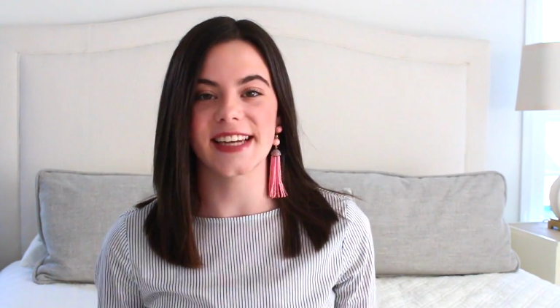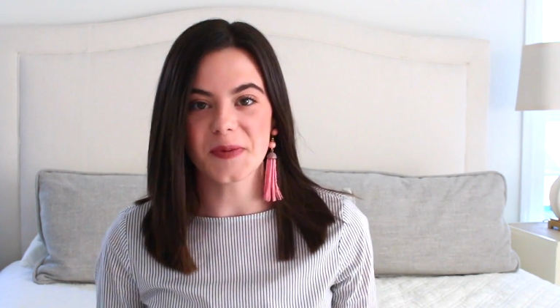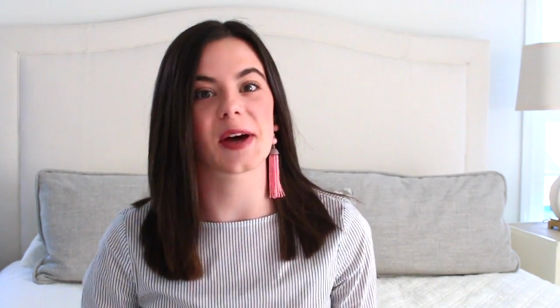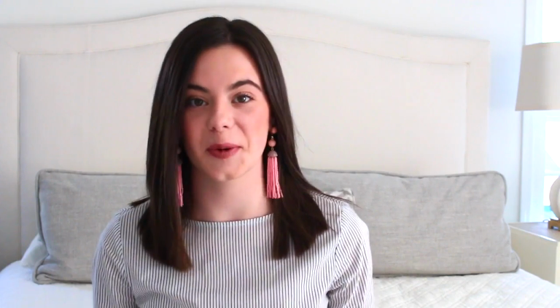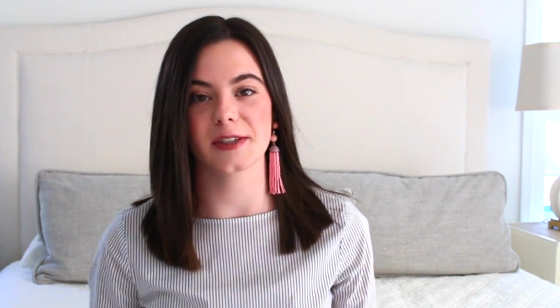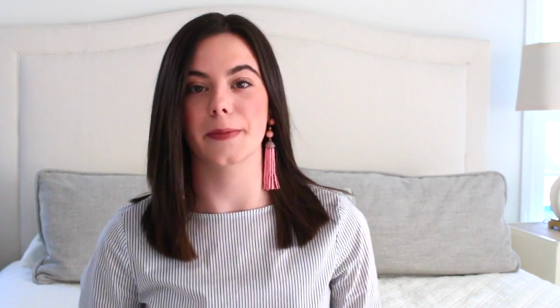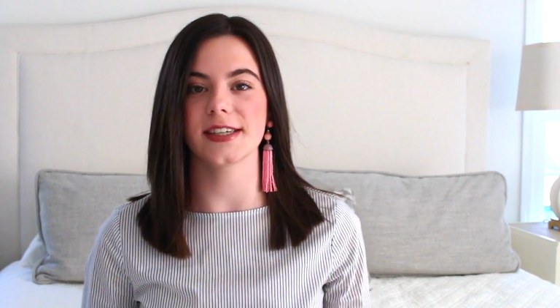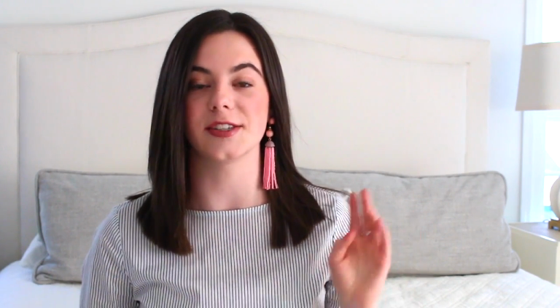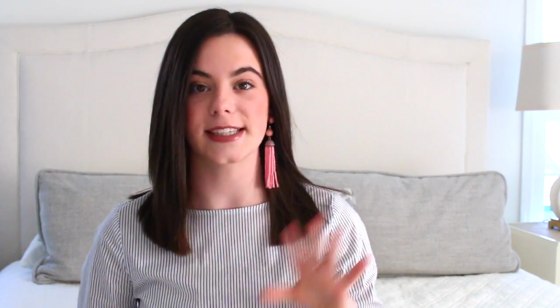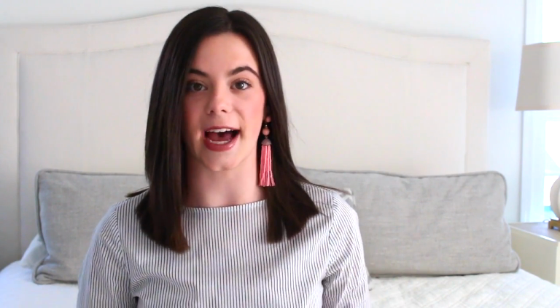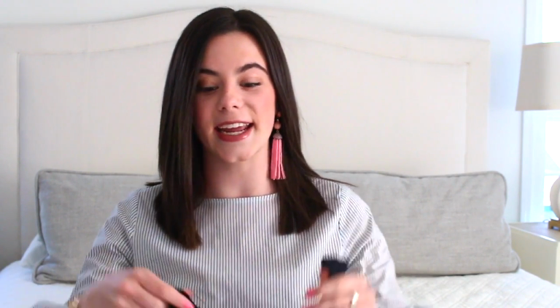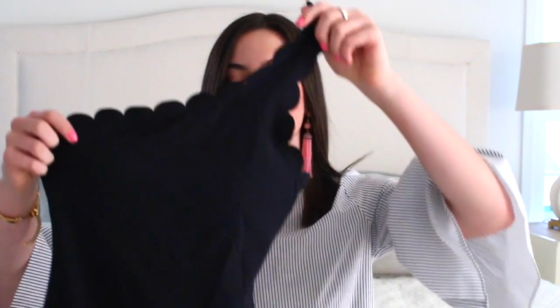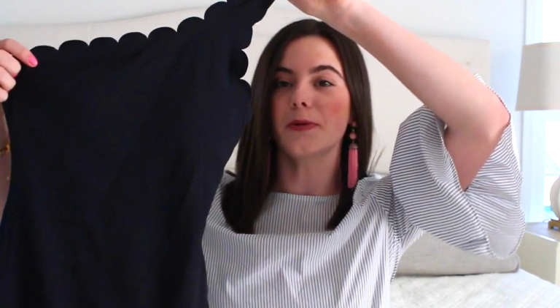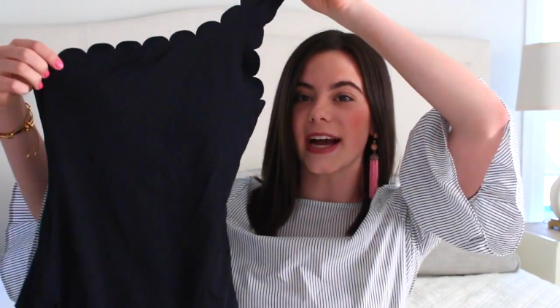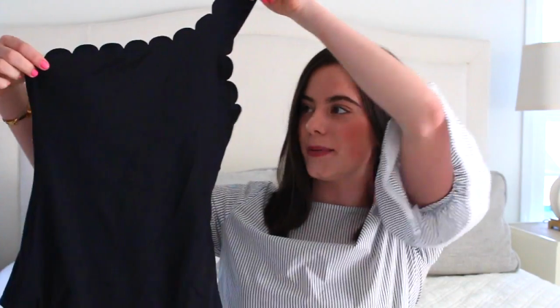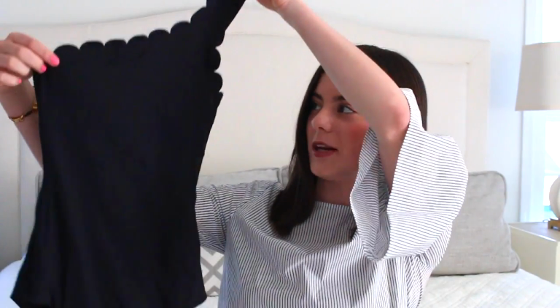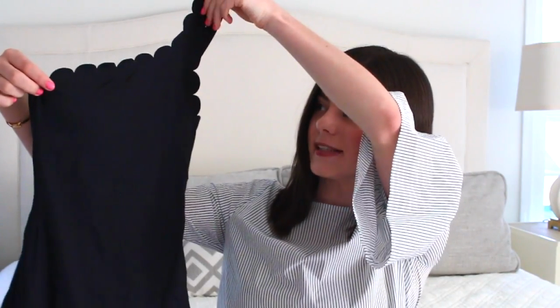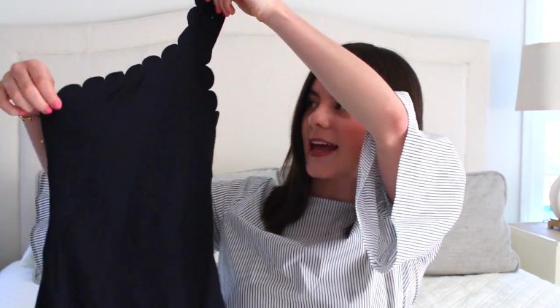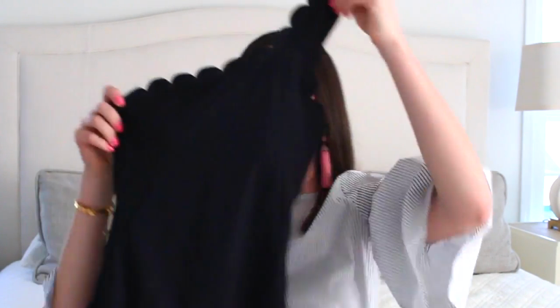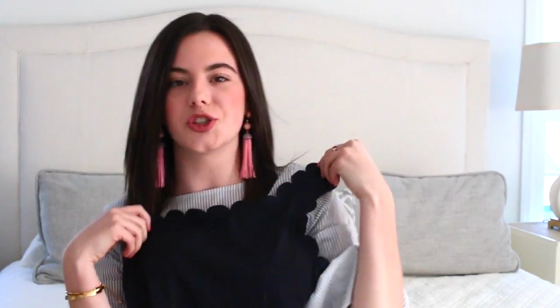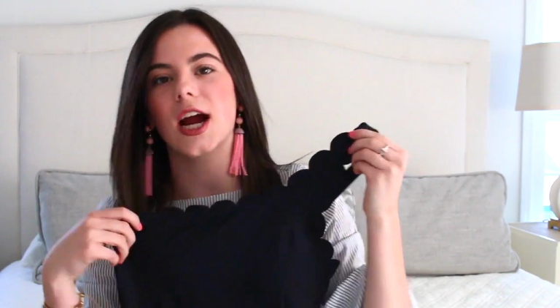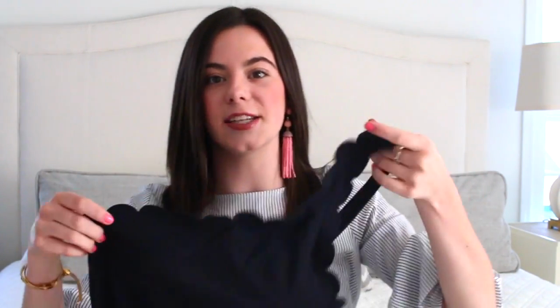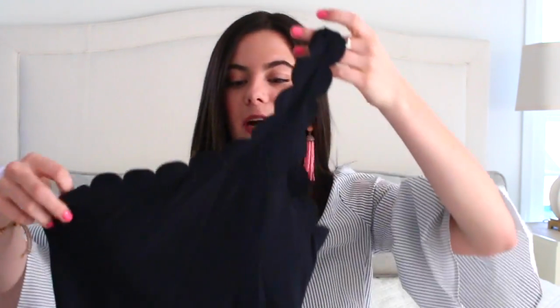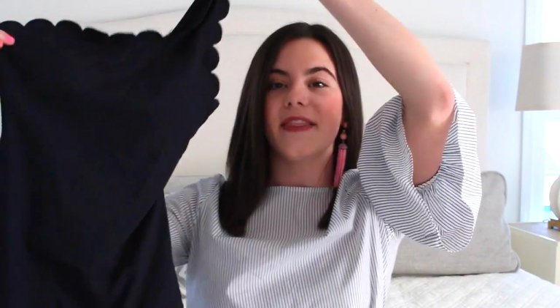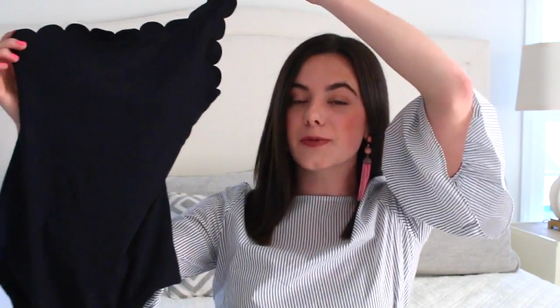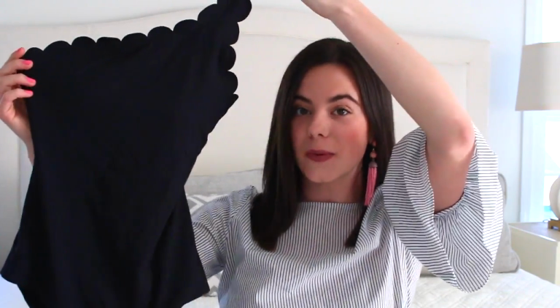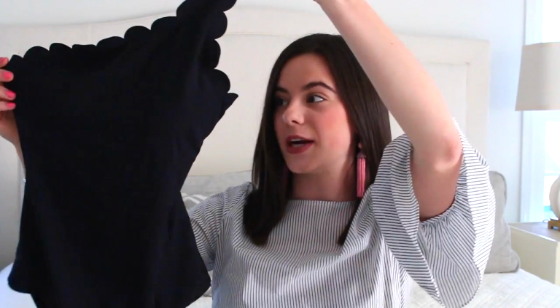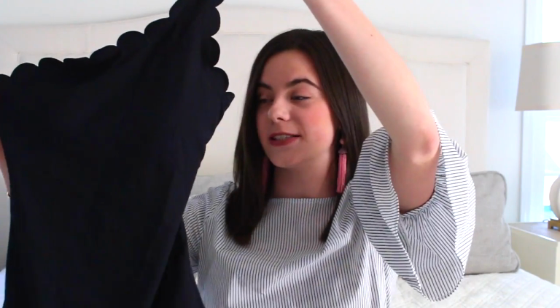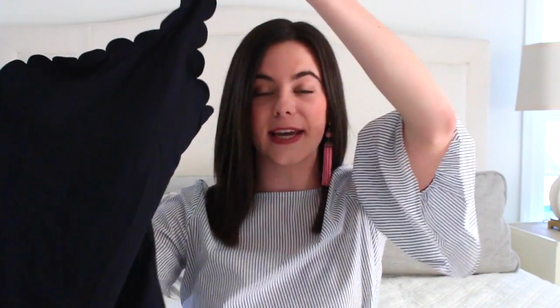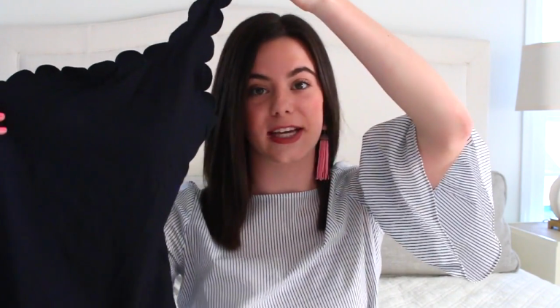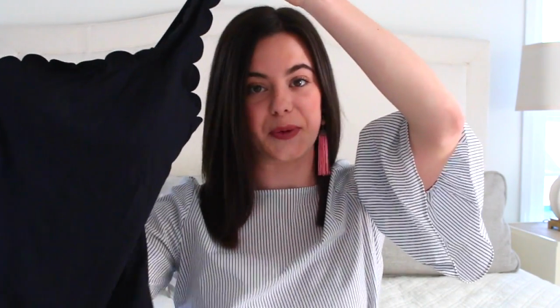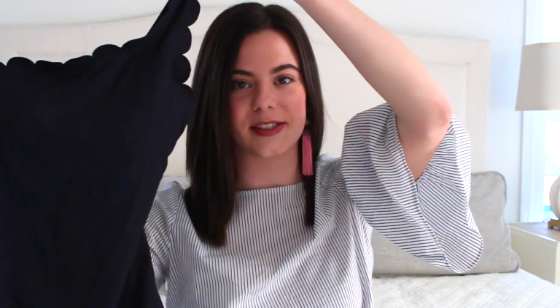This next one-piece is another one of my favorites because I purchased it on Target online. It is this adorable black scalloped one-piece — I love the one shoulder, again it's super in, and this is from Target which is crazy because to me it looks like a J.Crew bathing suit.